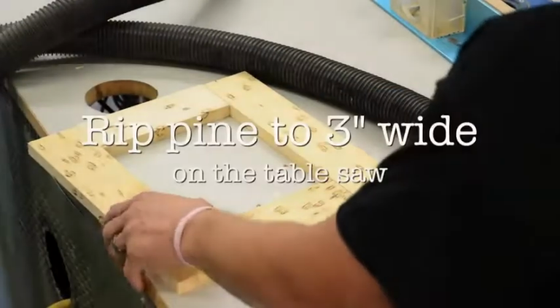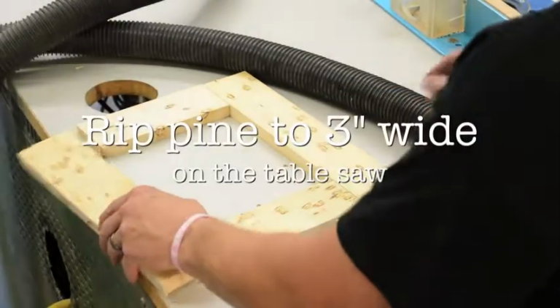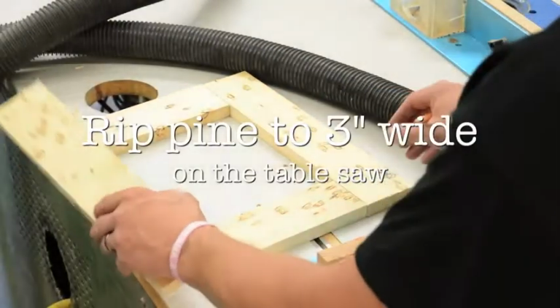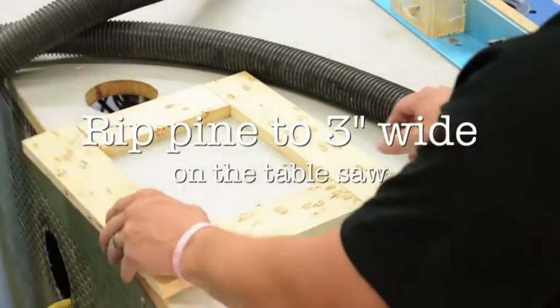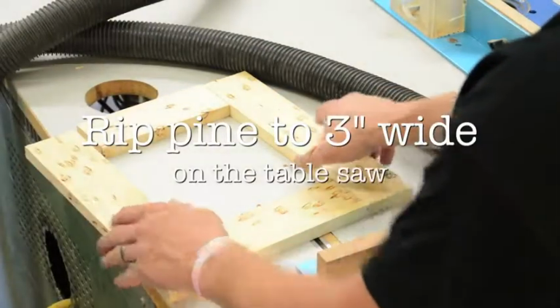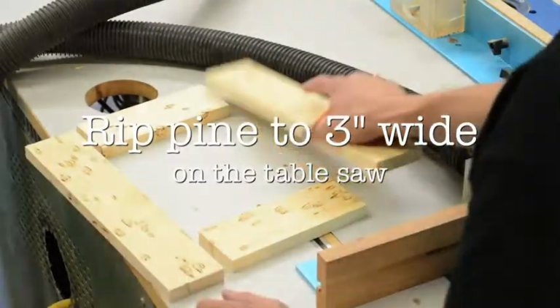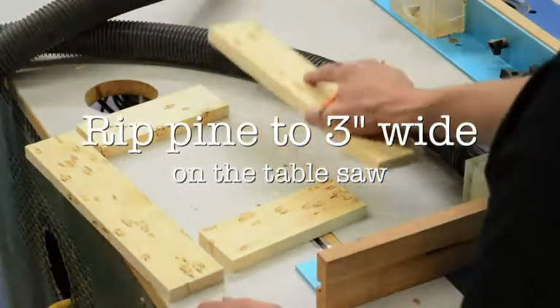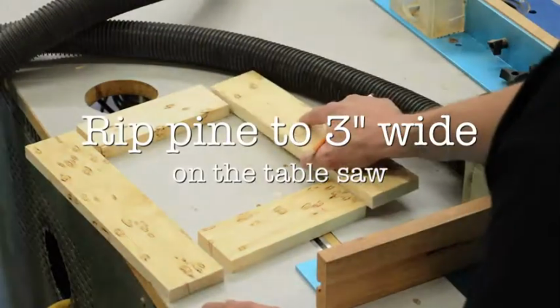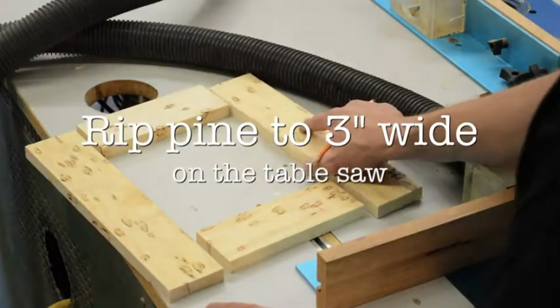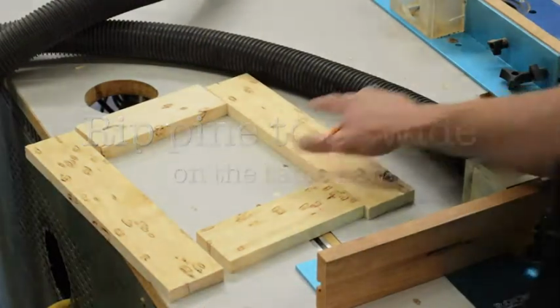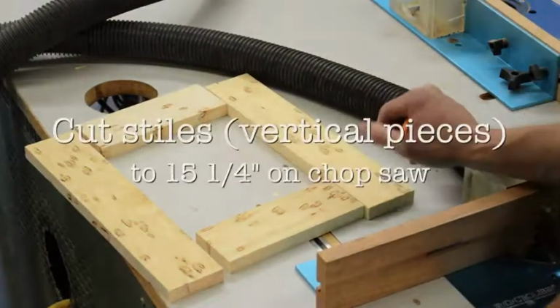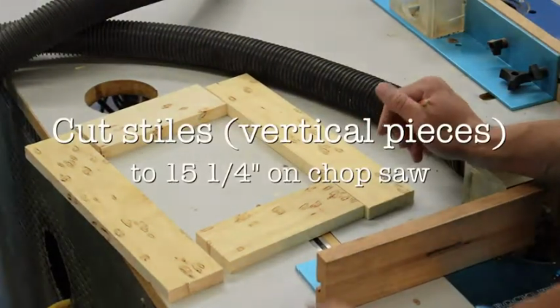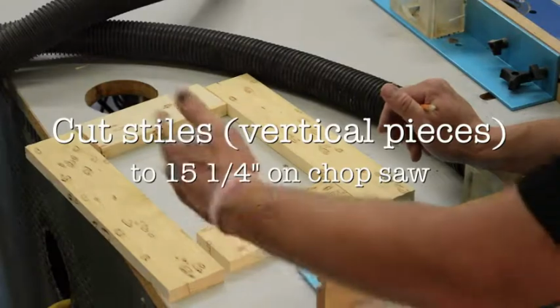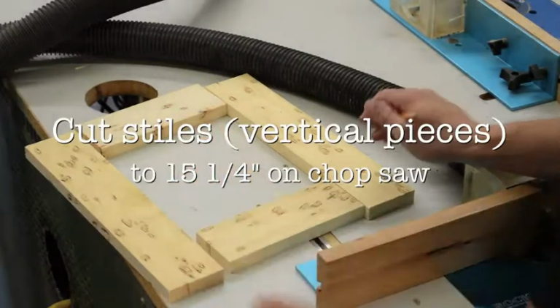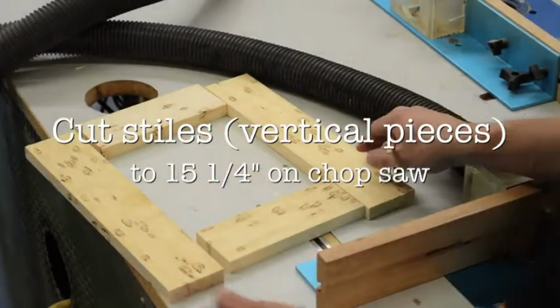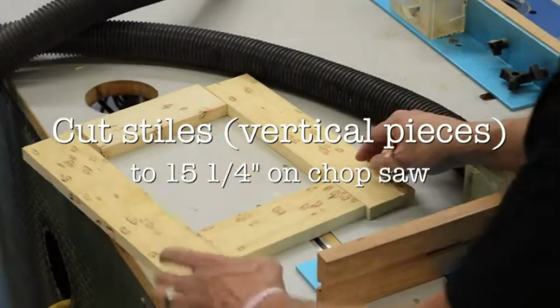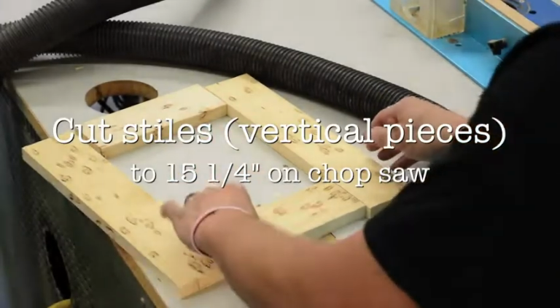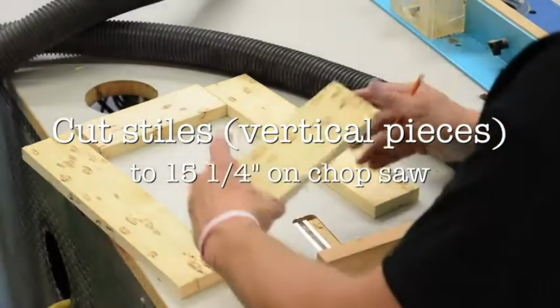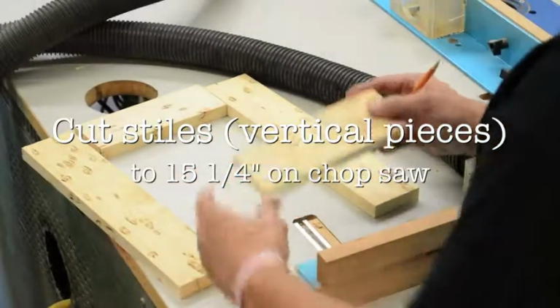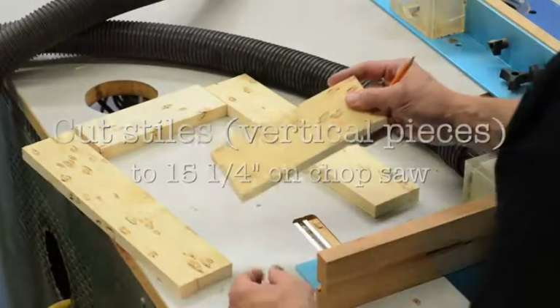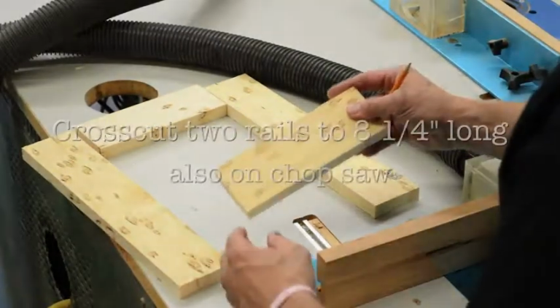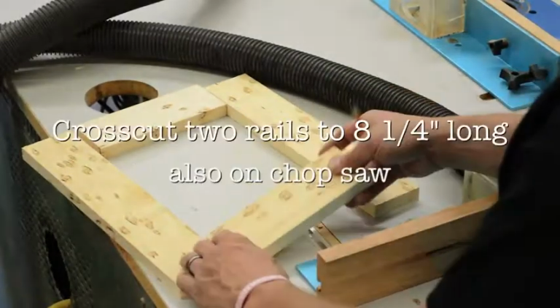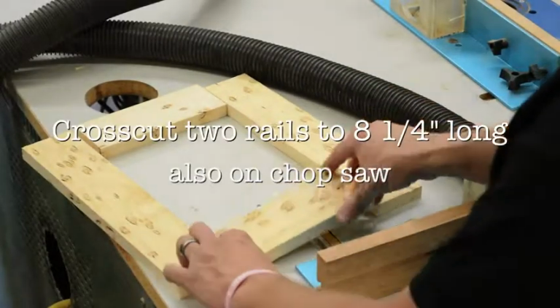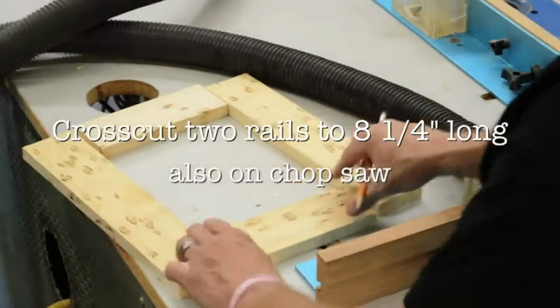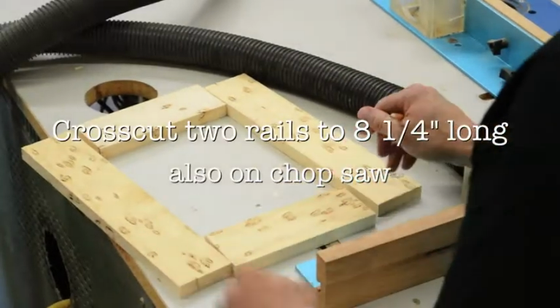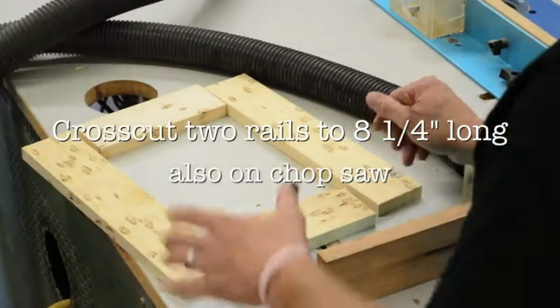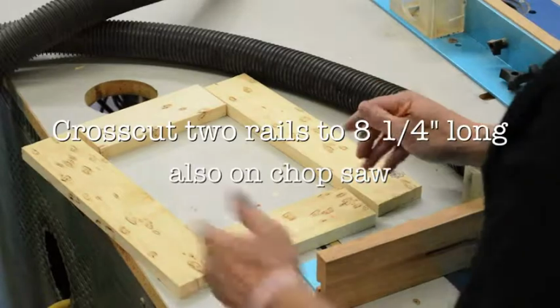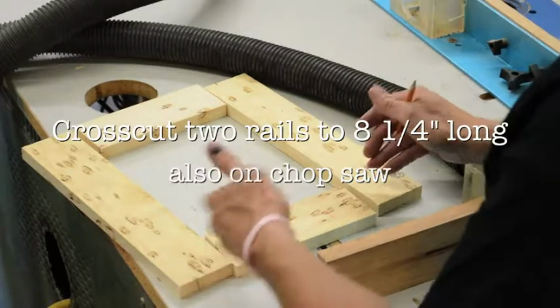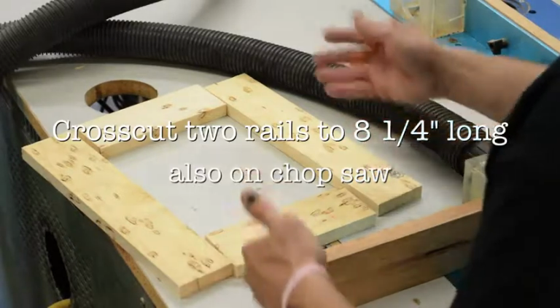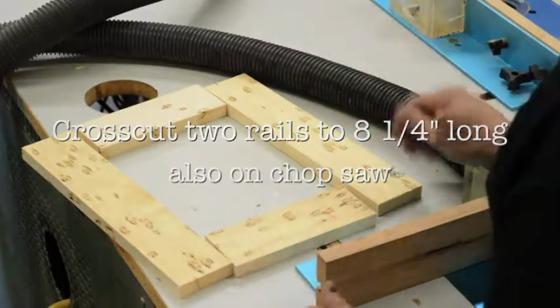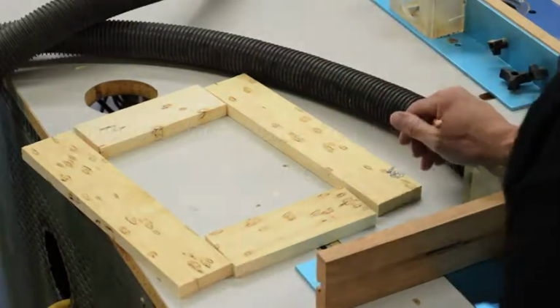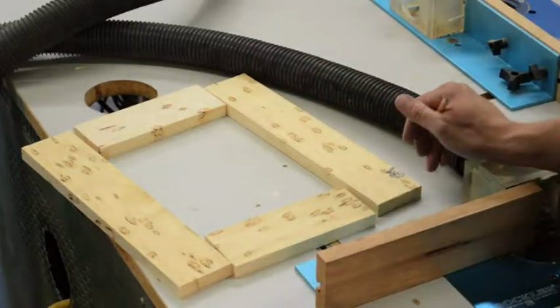We cut two stiles, ripping them down to 15 and a quarter inches long, and two rails at eight and a quarter inches long, all four pieces three inches wide.